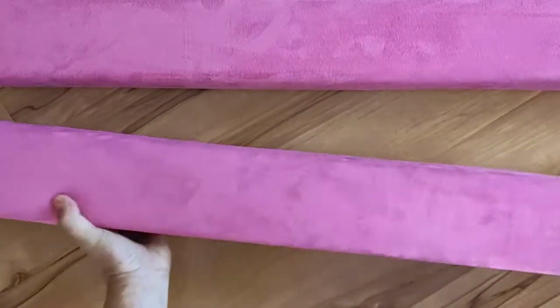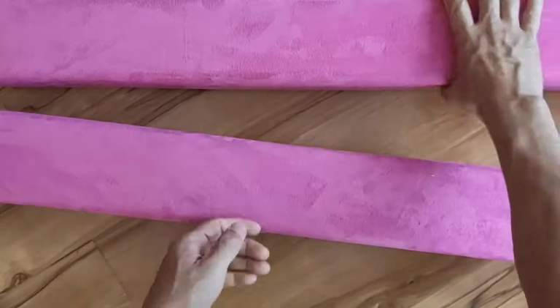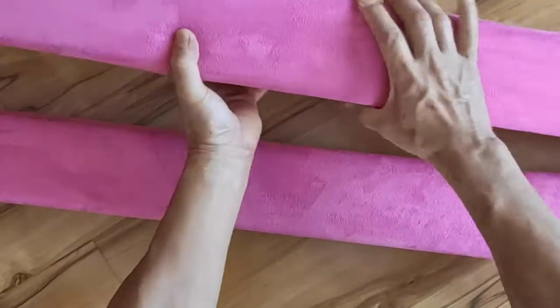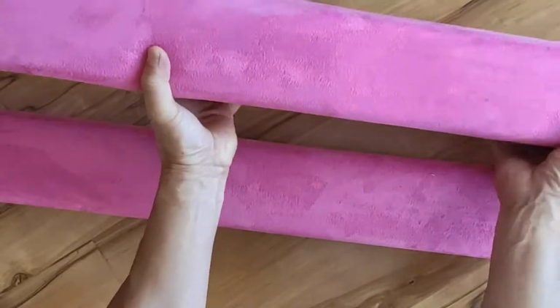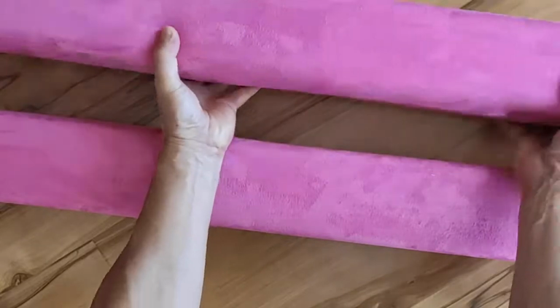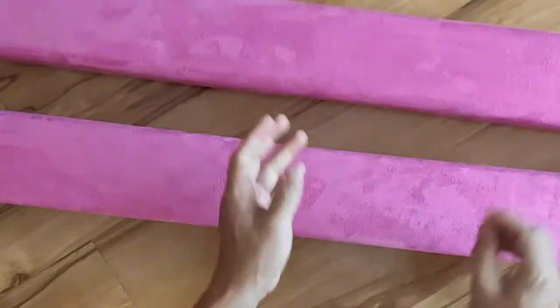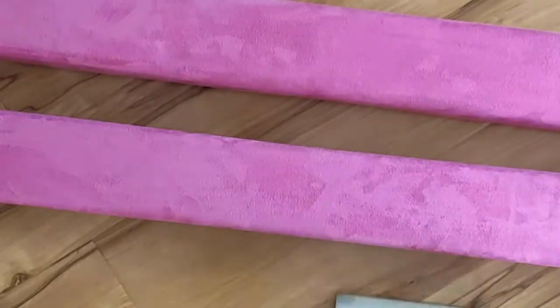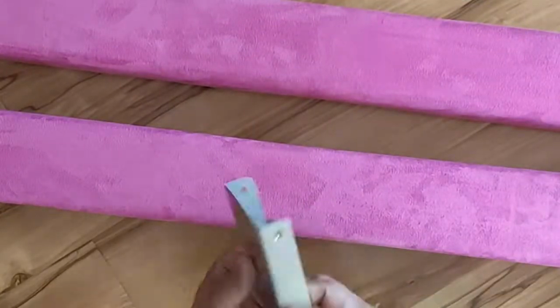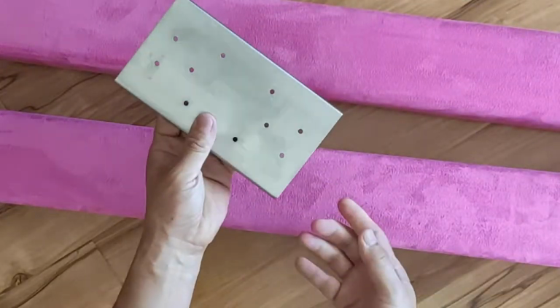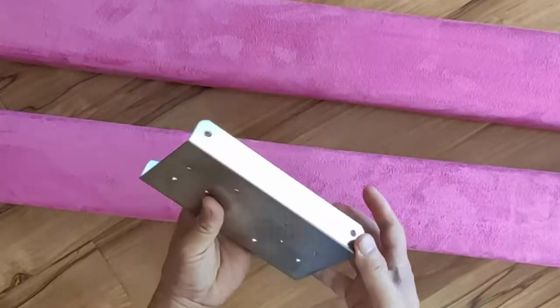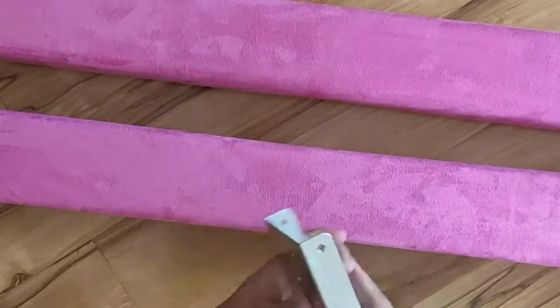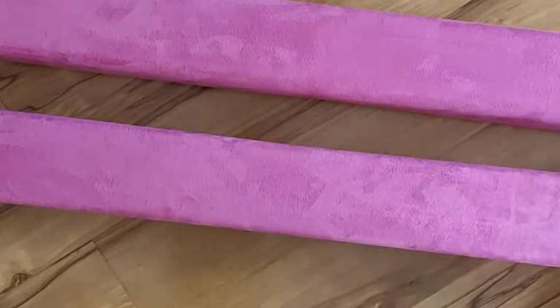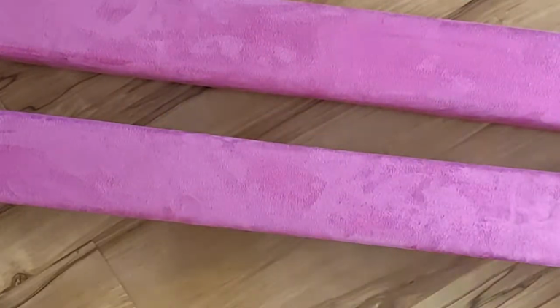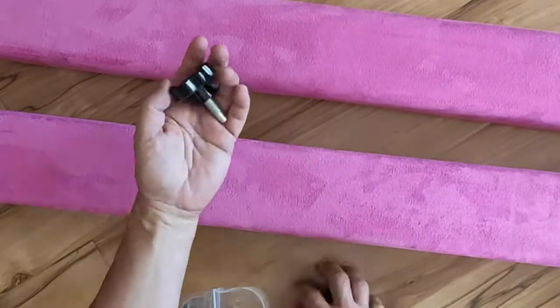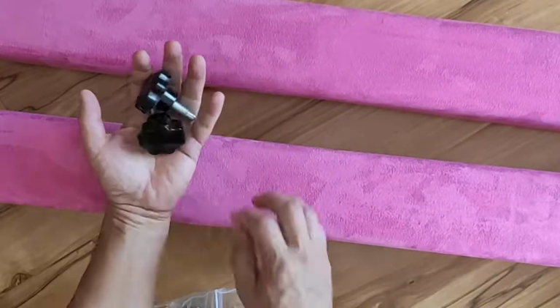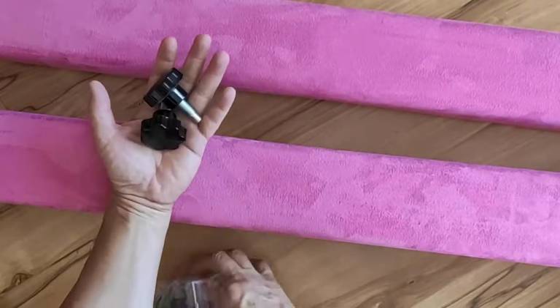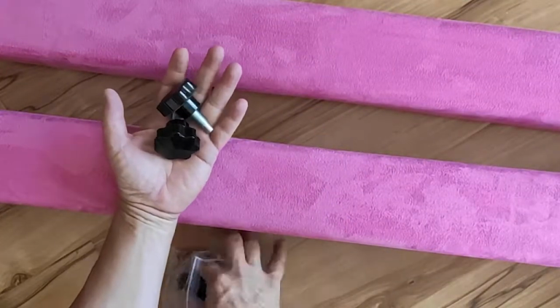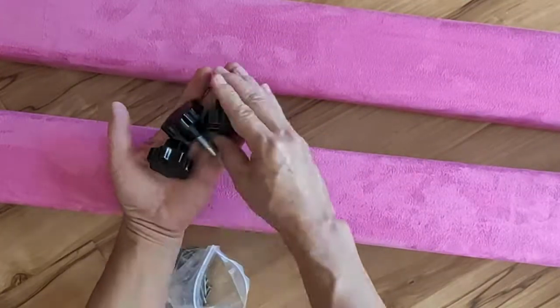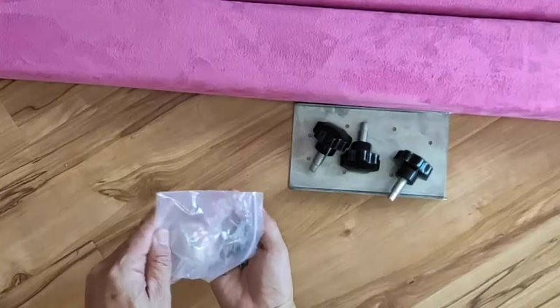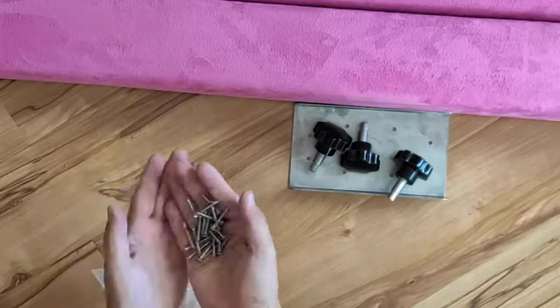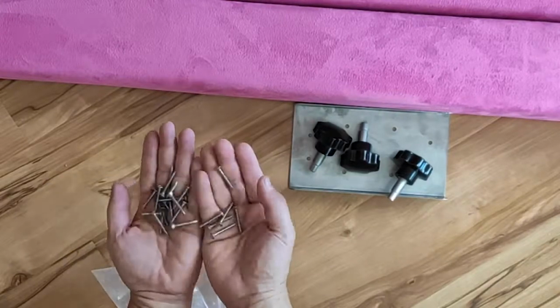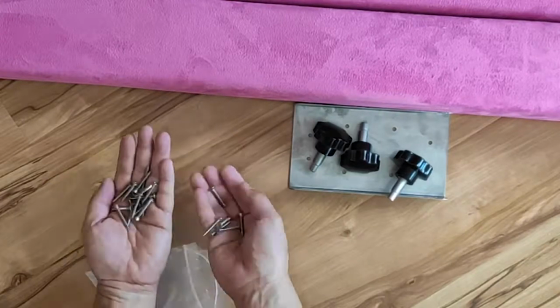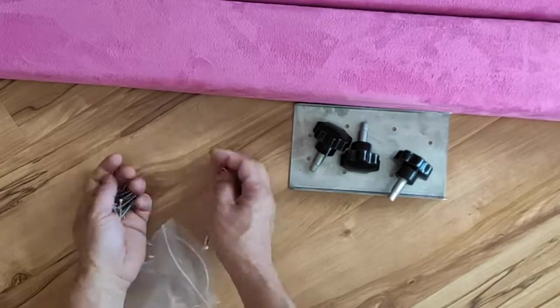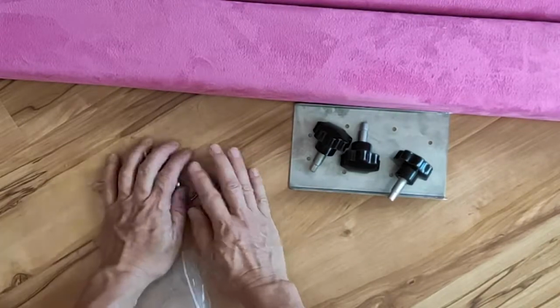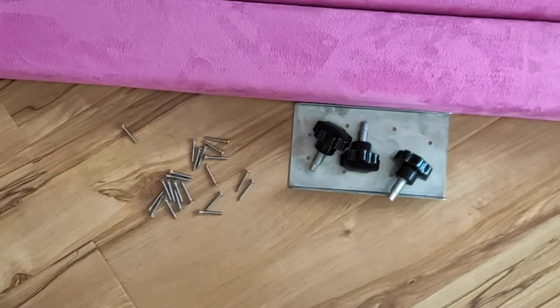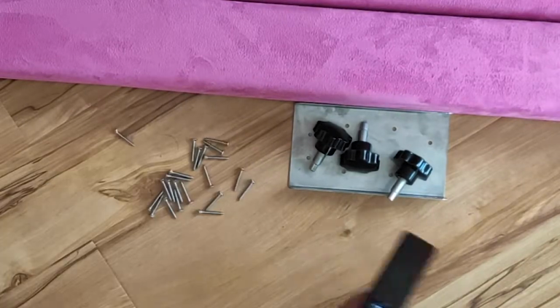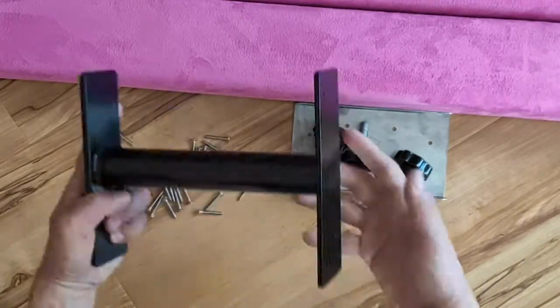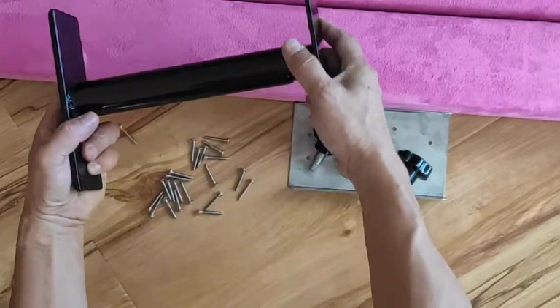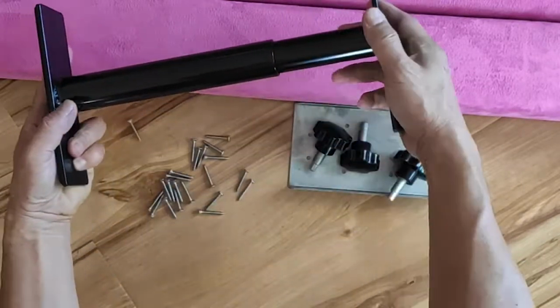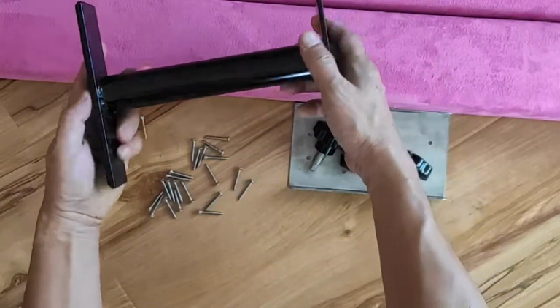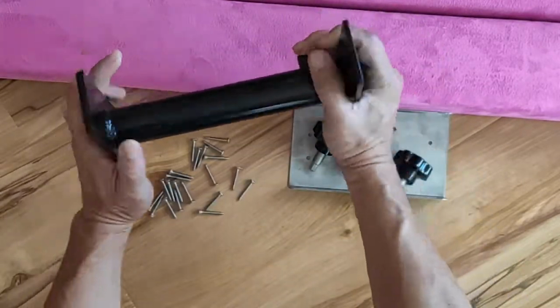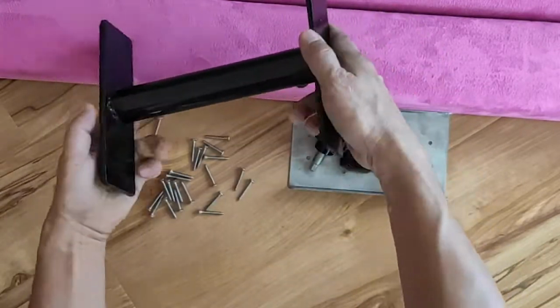Two 4-foot beams, one connecting bracket, three black knobs for the risers, 22 screws, one center riser, and two end risers.